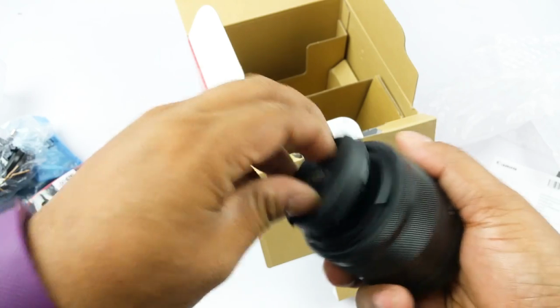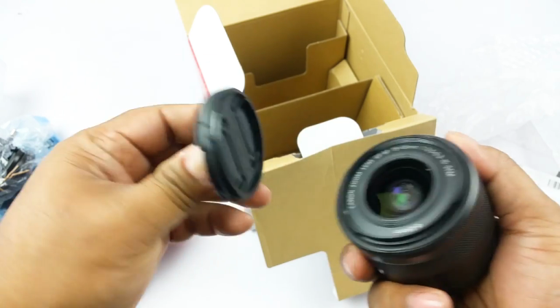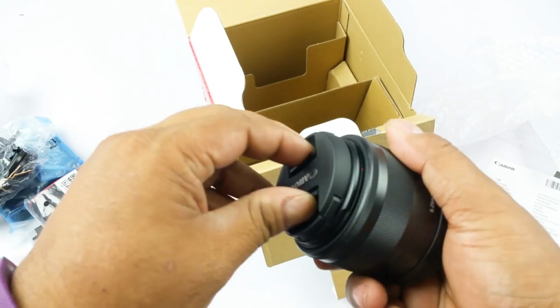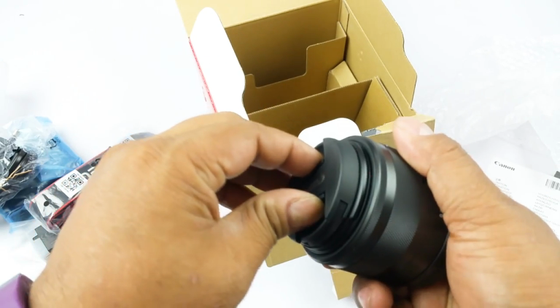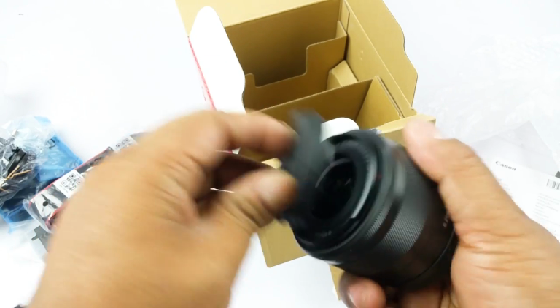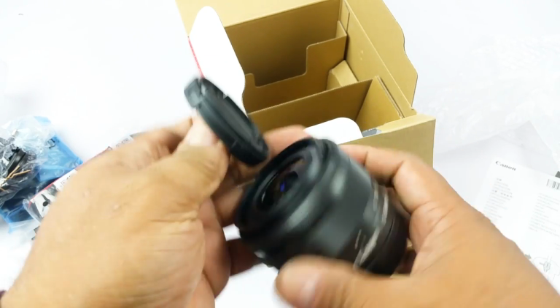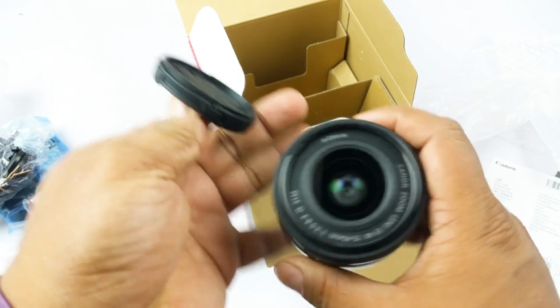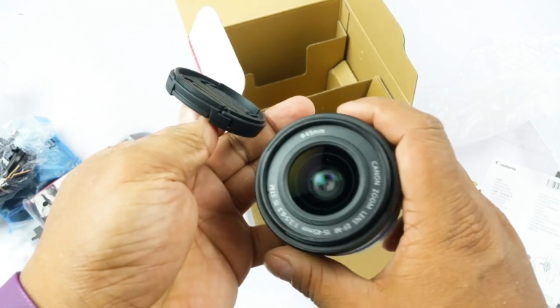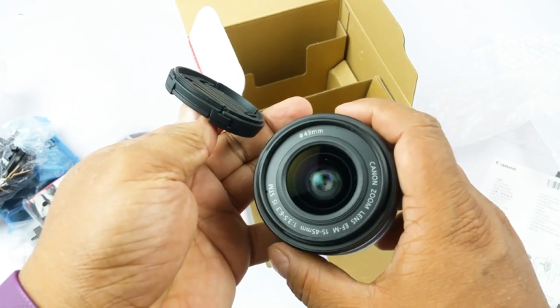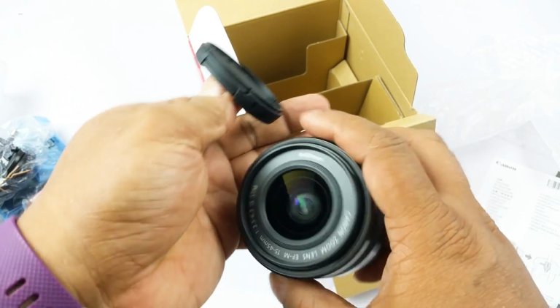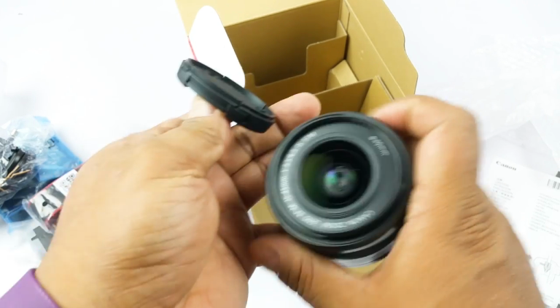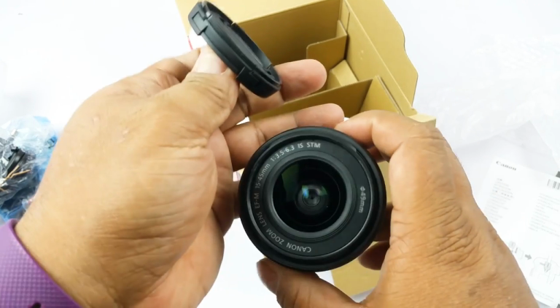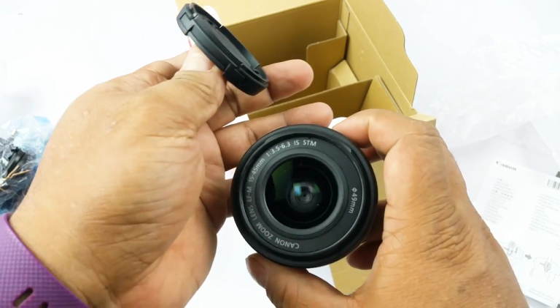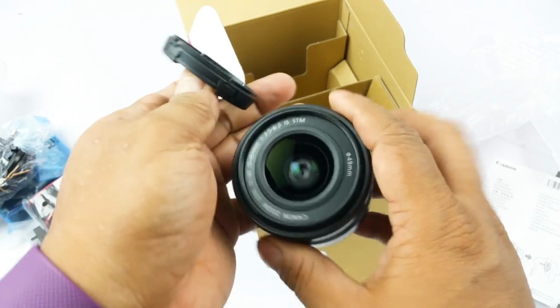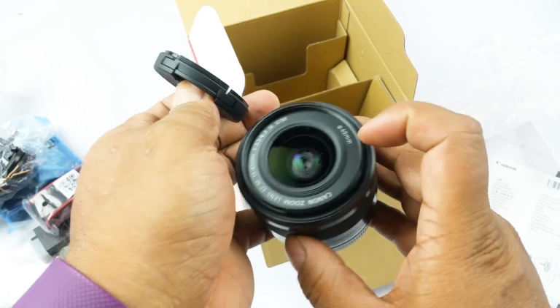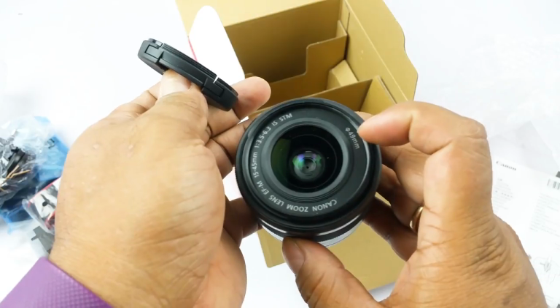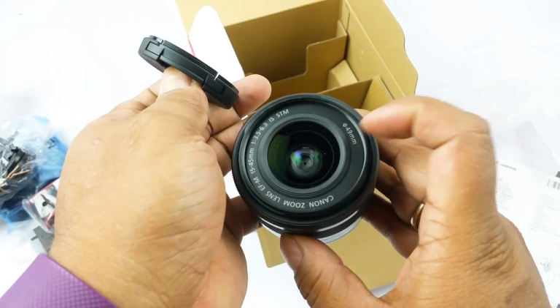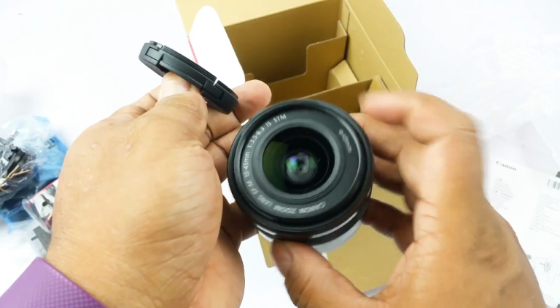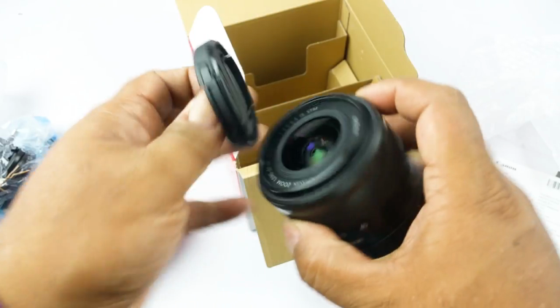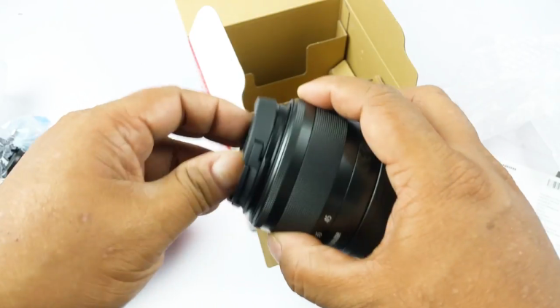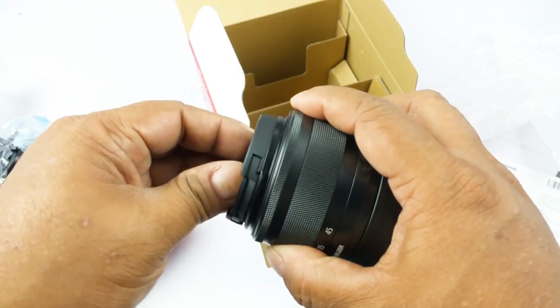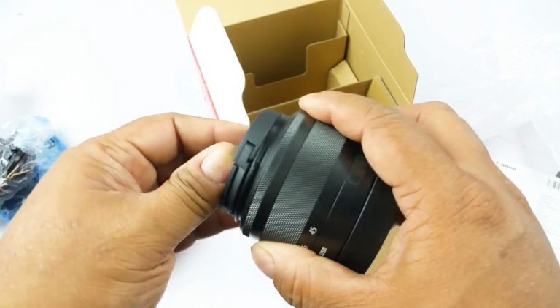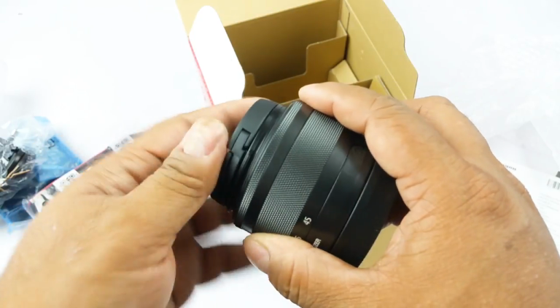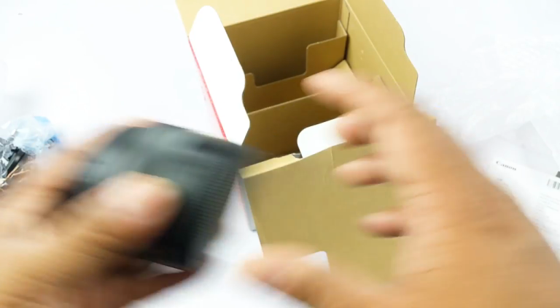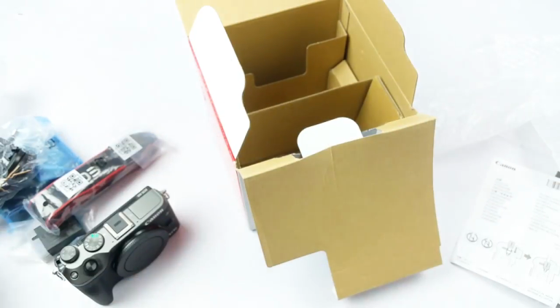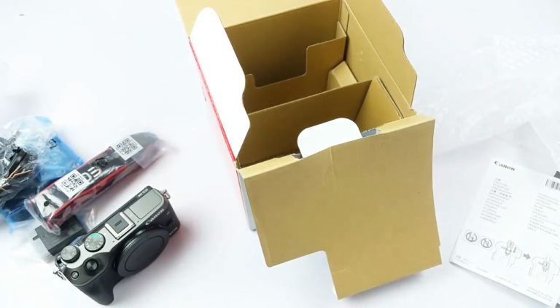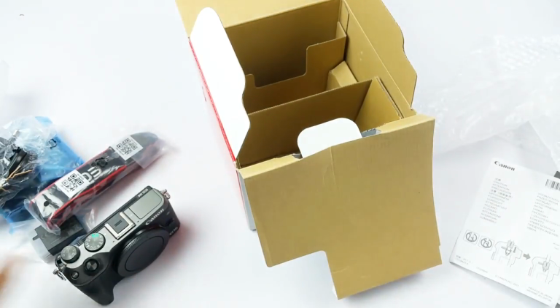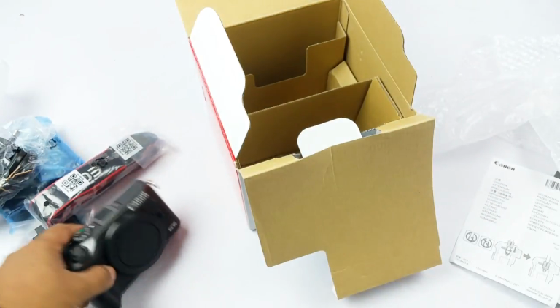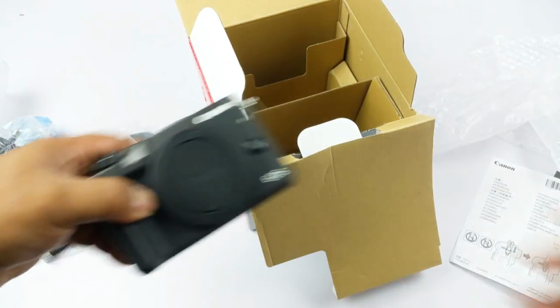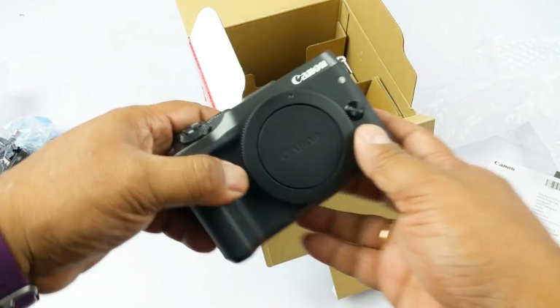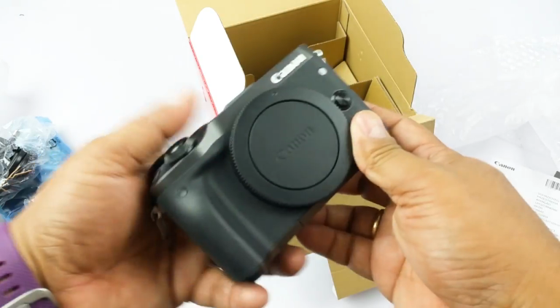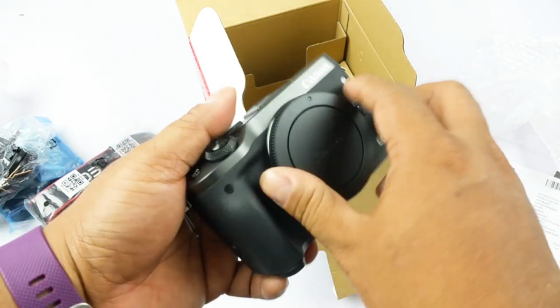Looking at the front of the lens — the filter thread it takes is 49mm.